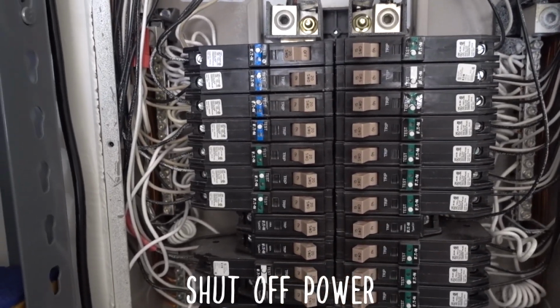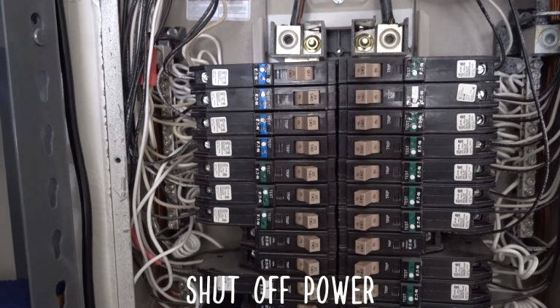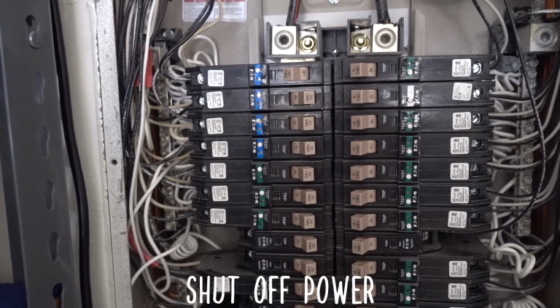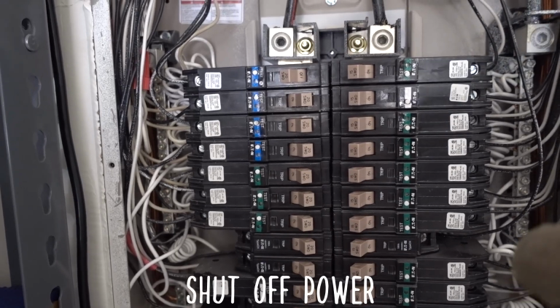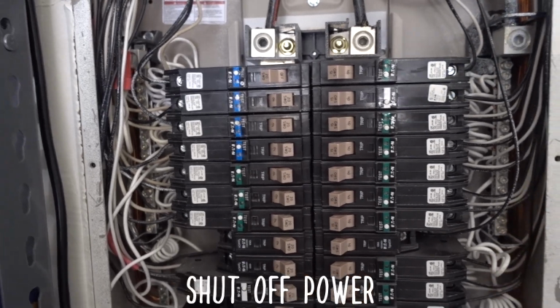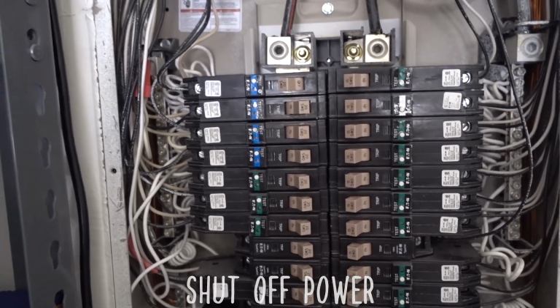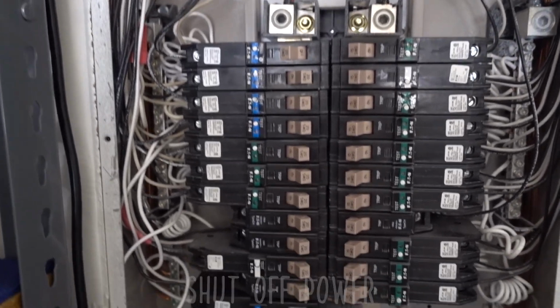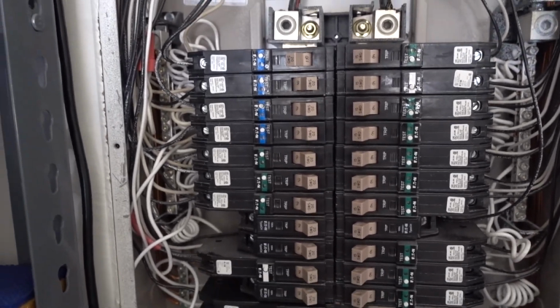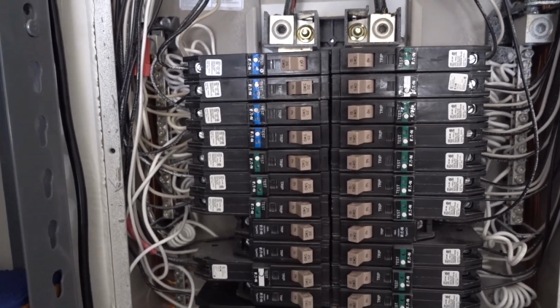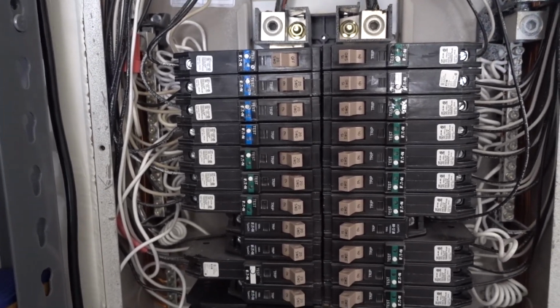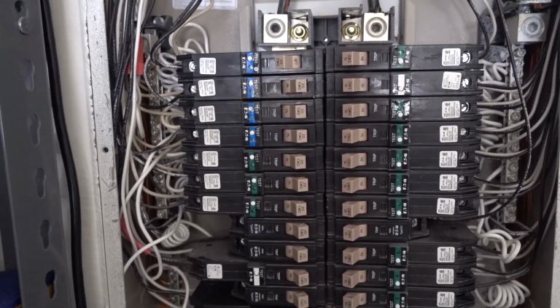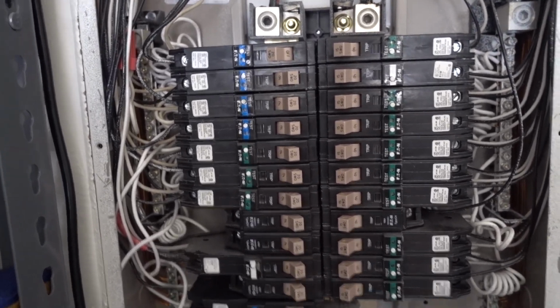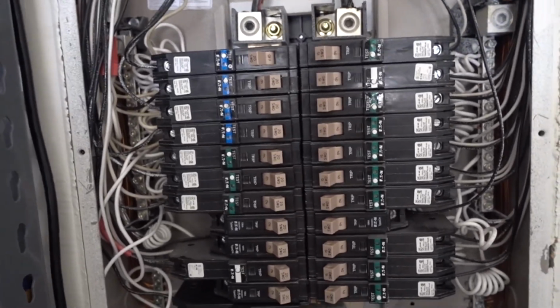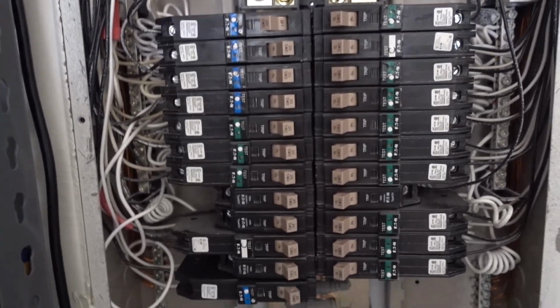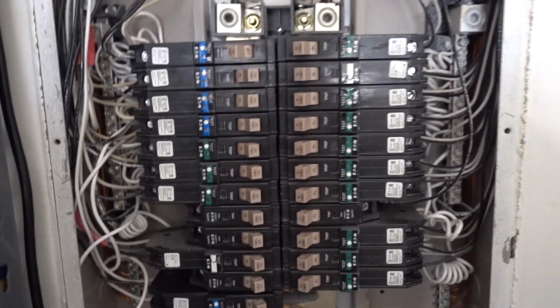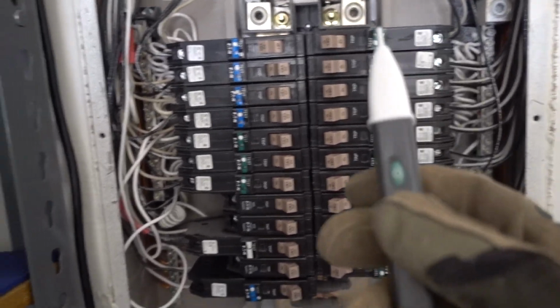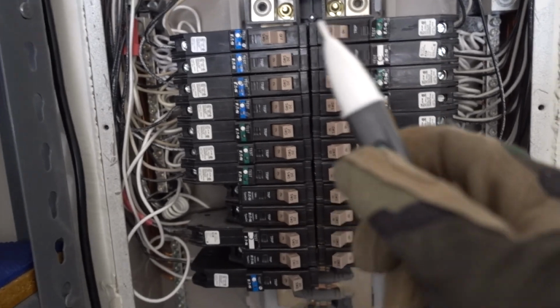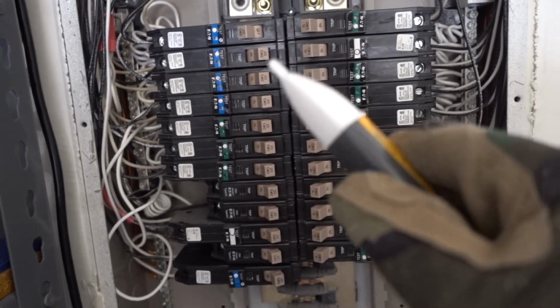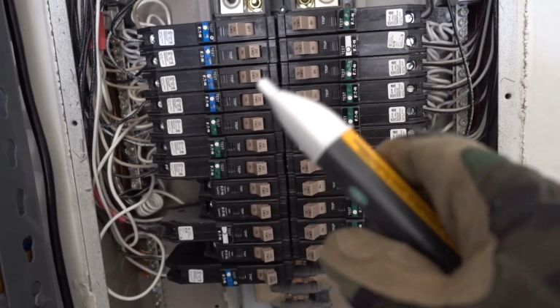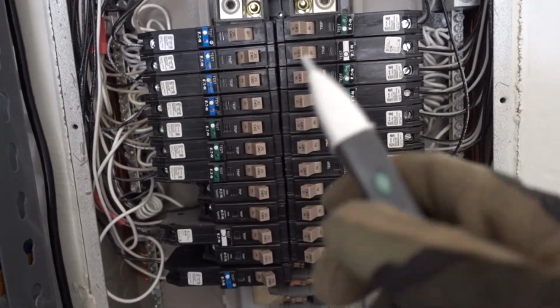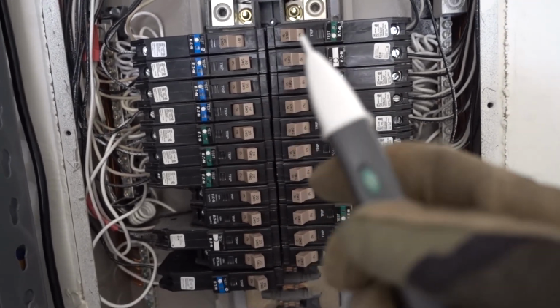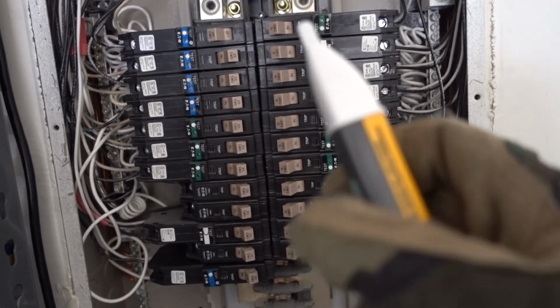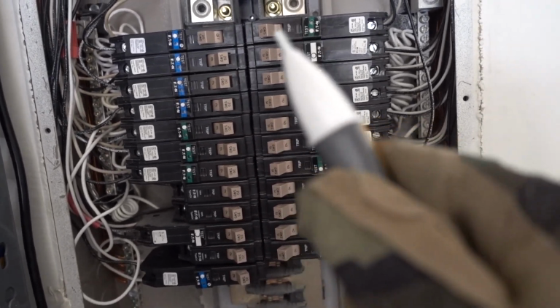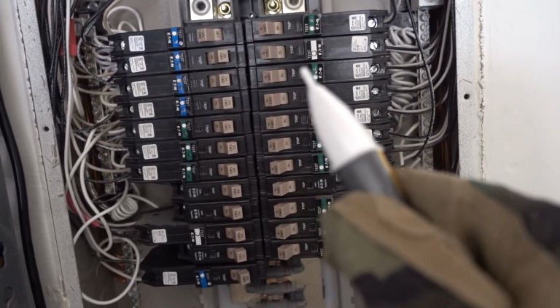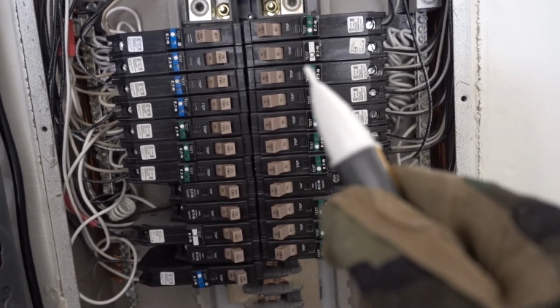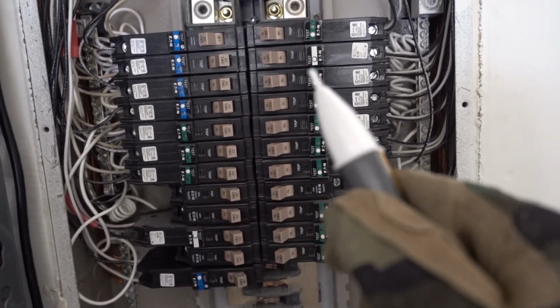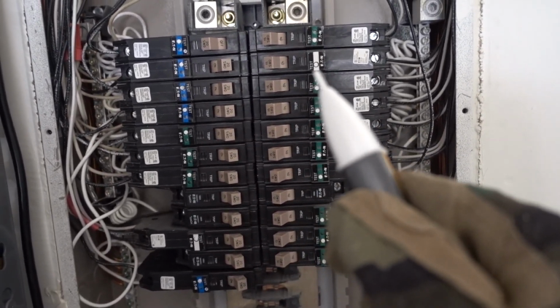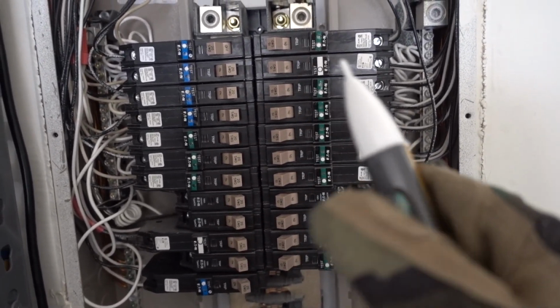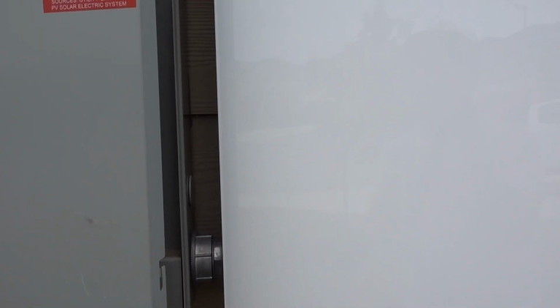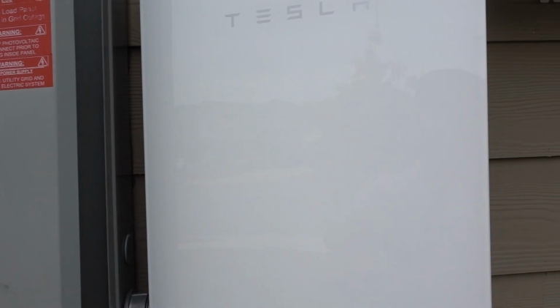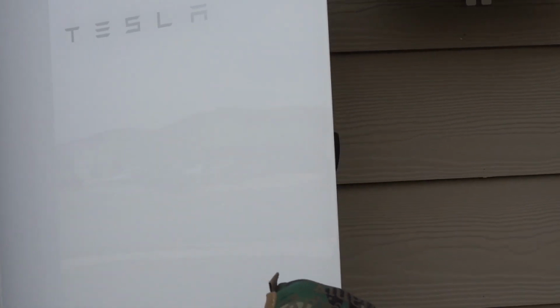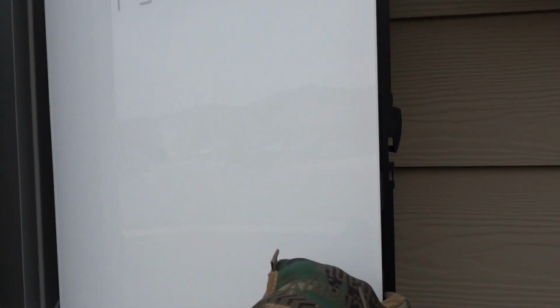This is actually a sub-feed to the actual main breaker outside. So I also bought one of these non-conductive voltage testers here. Let me turn this on — I'm going to show you guys what I shut off.